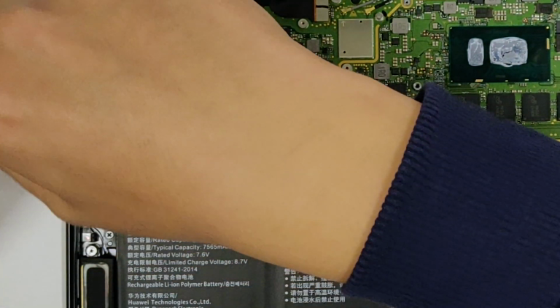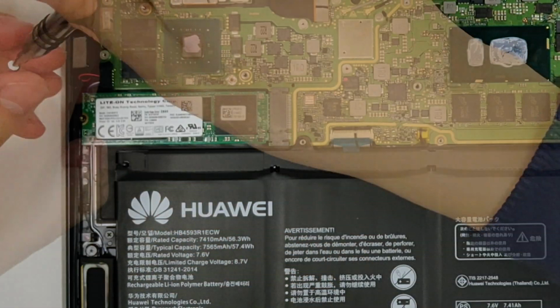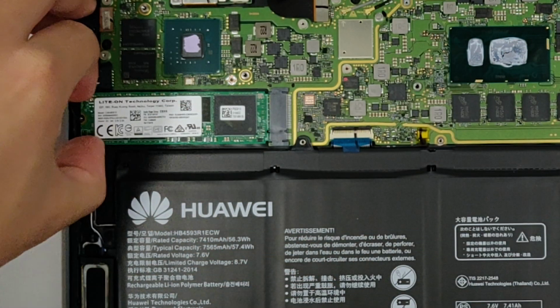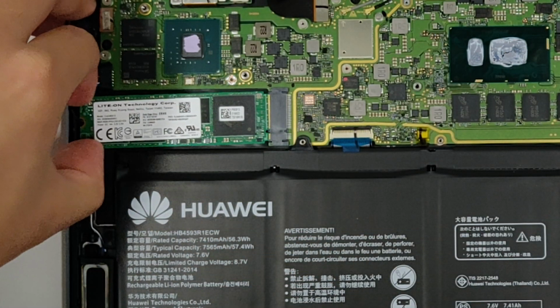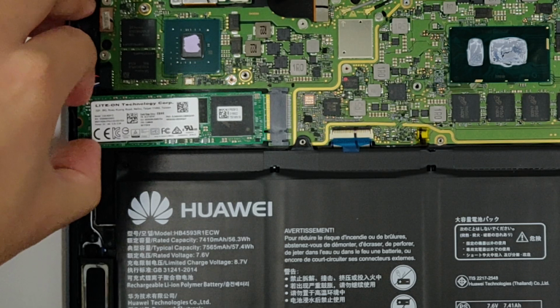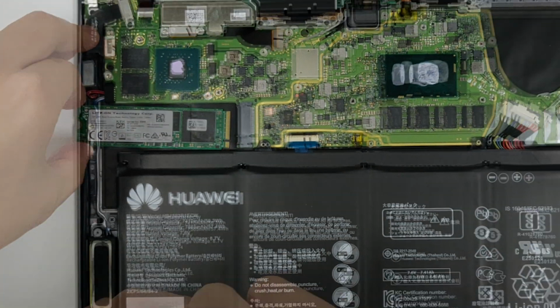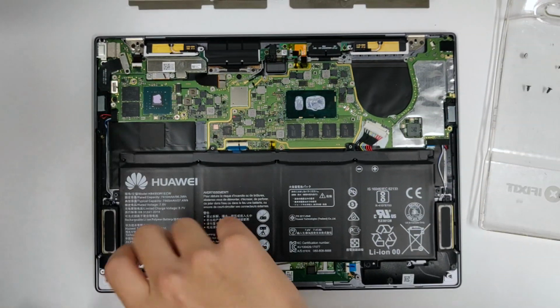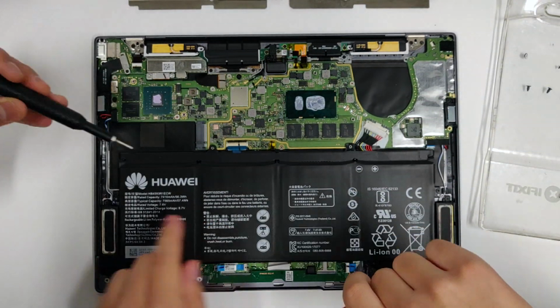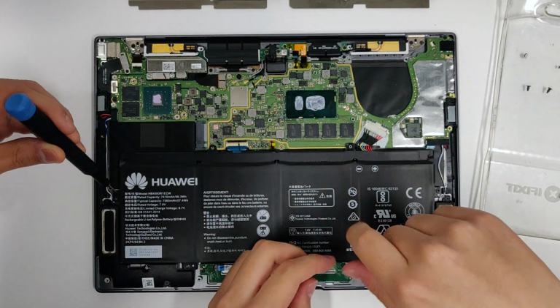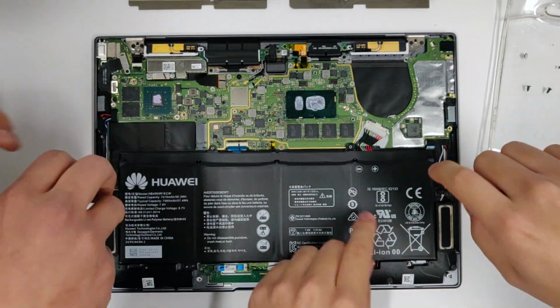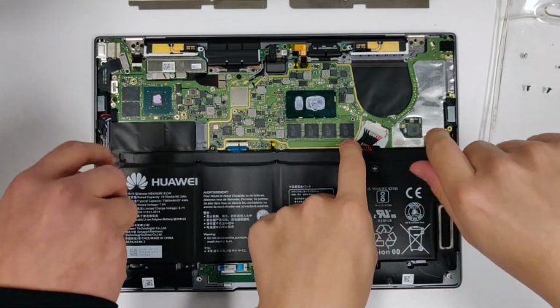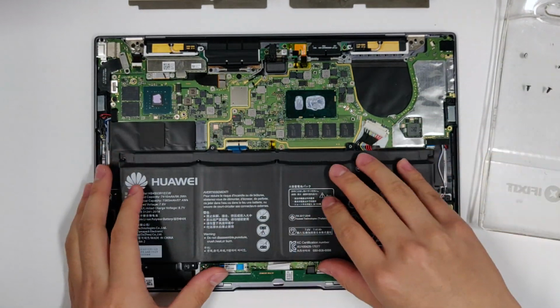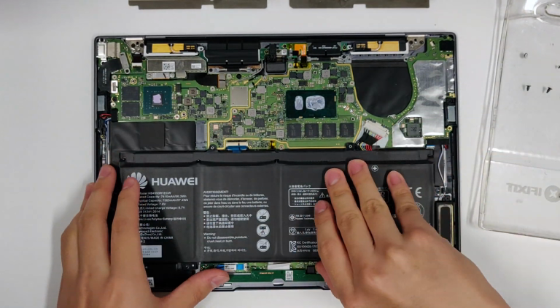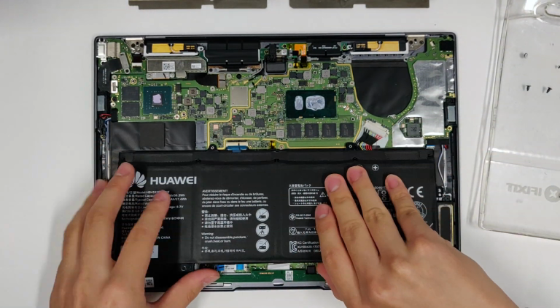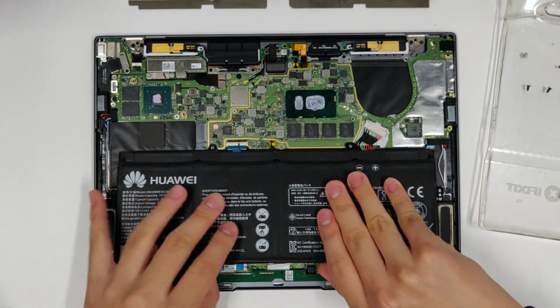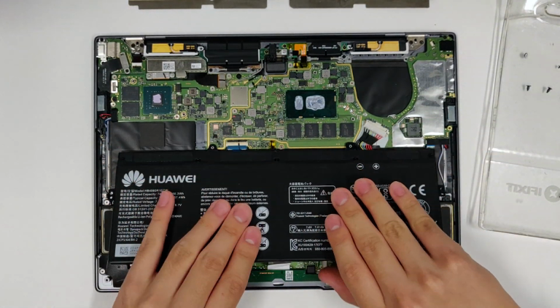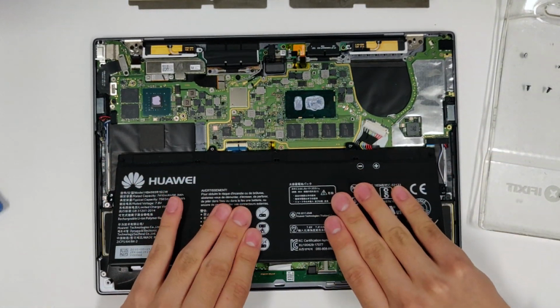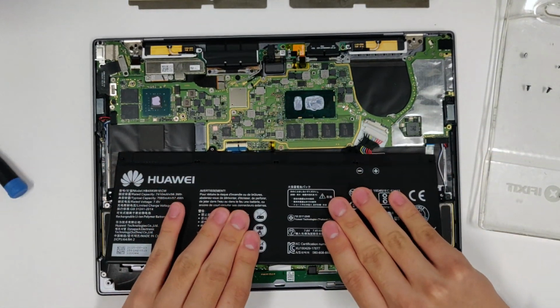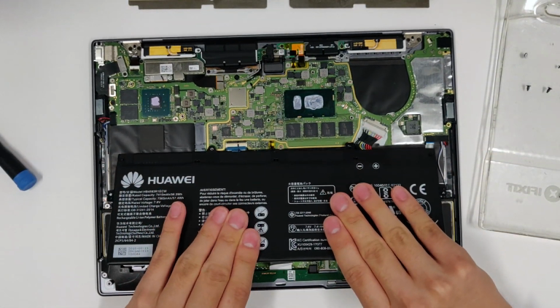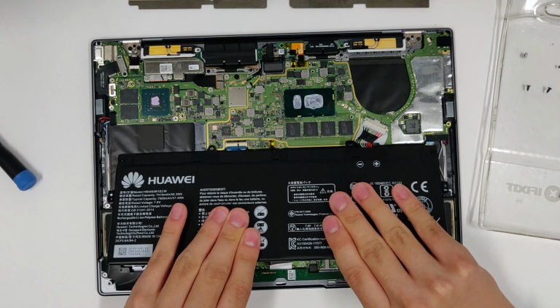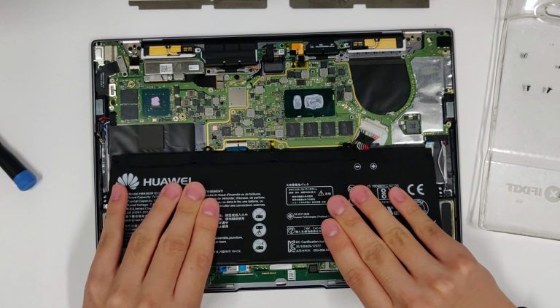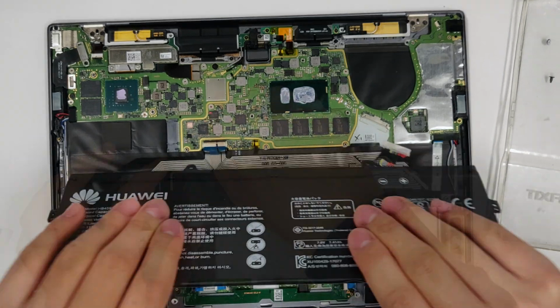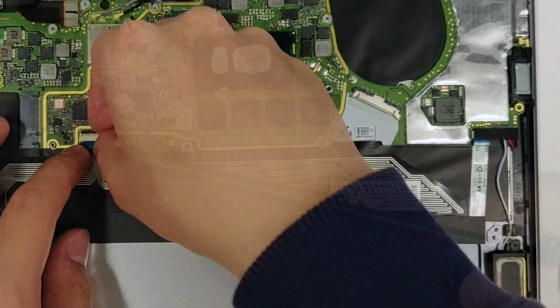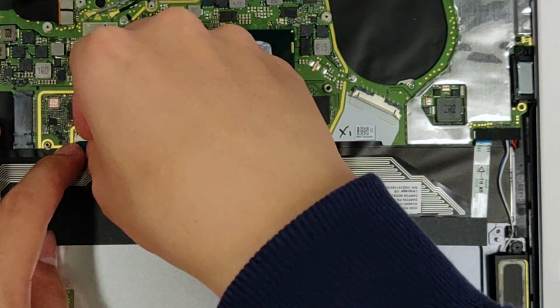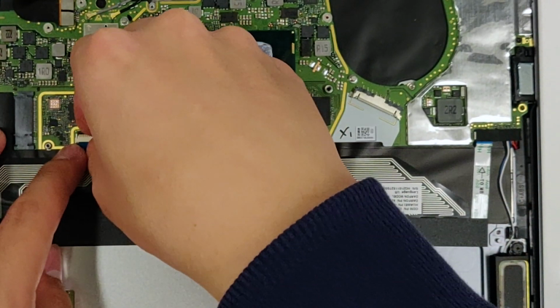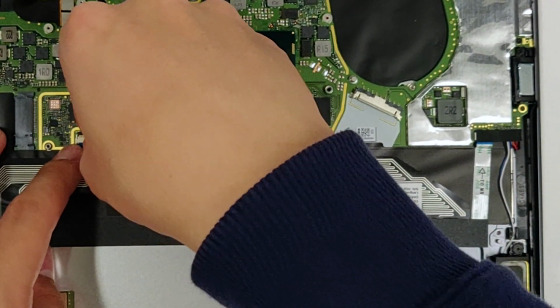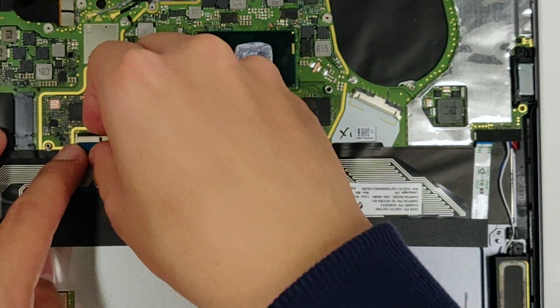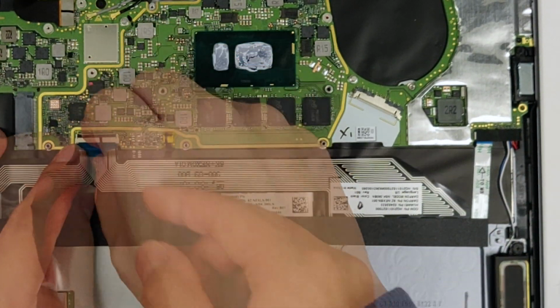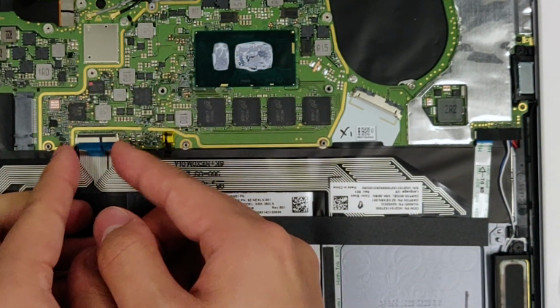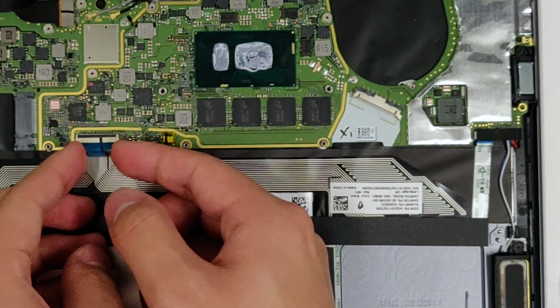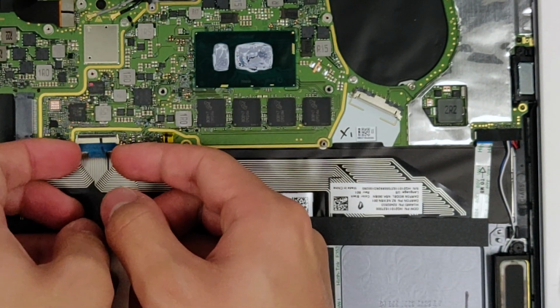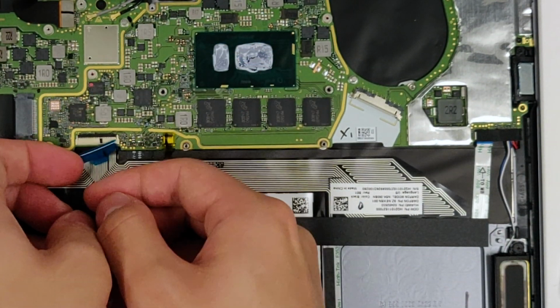Unscrew and slide out the SSD and uninstall the battery. The order in which you do these doesn't really matter. Before you can take off the motherboard, you need to first unplug all the connectors.